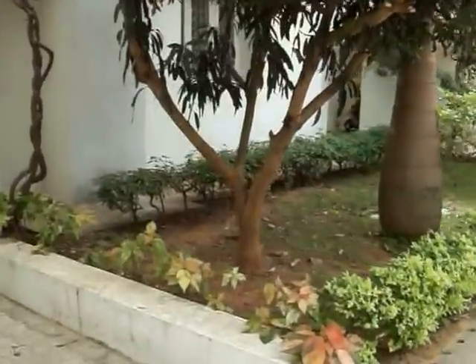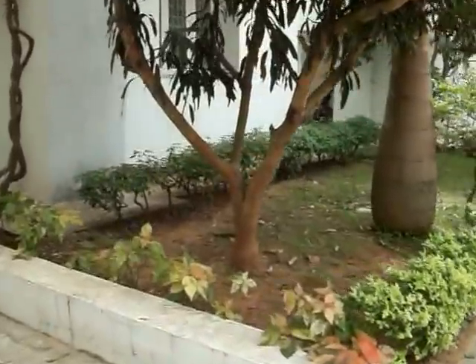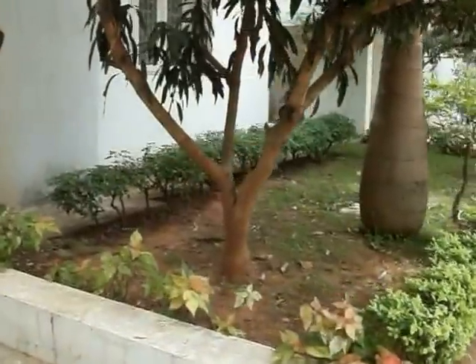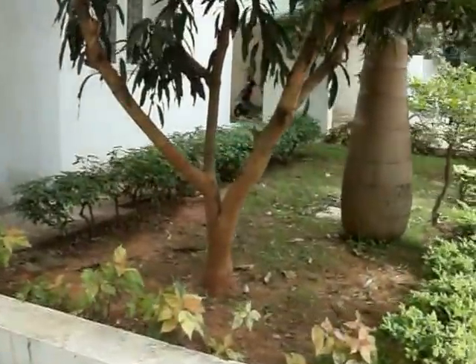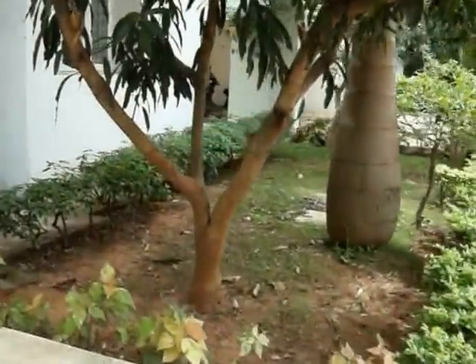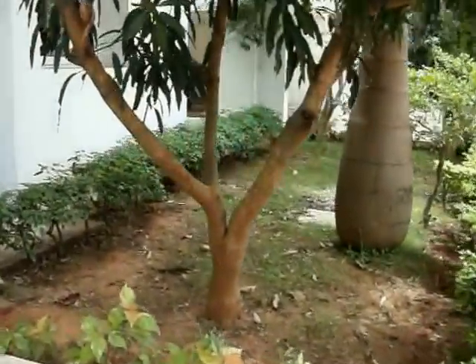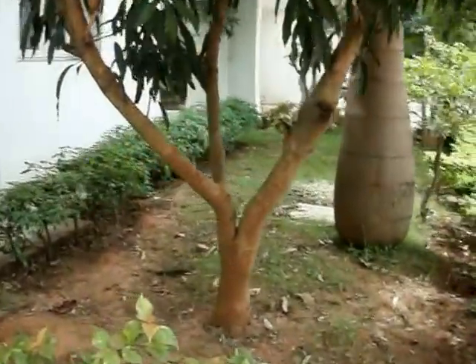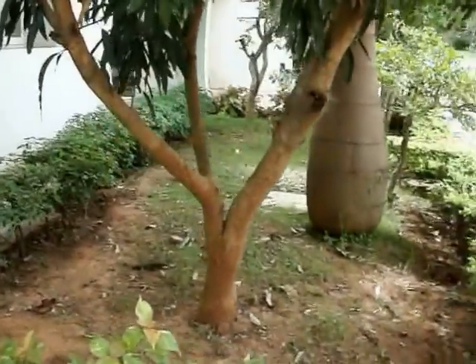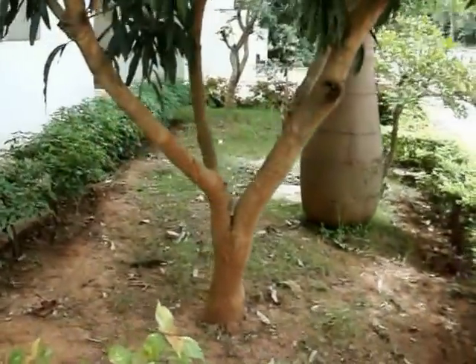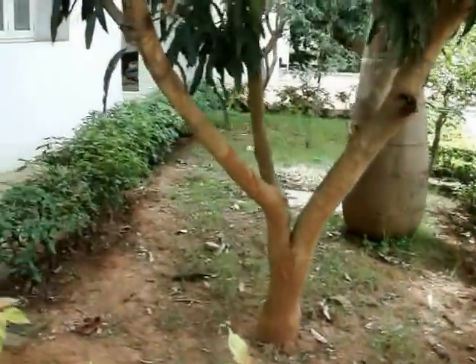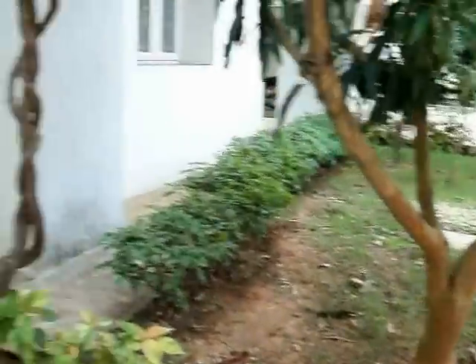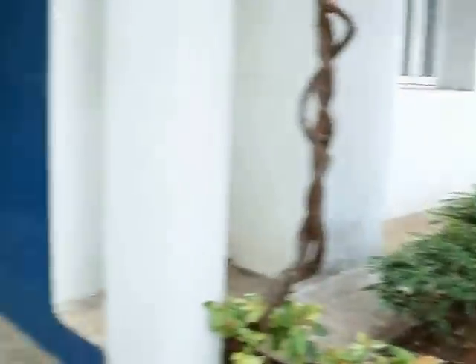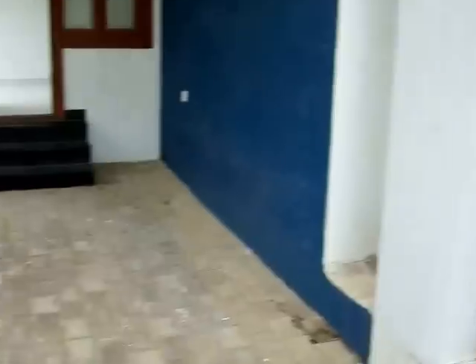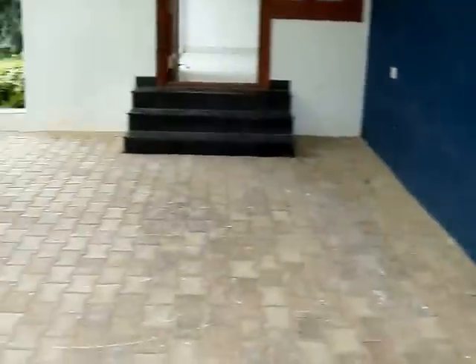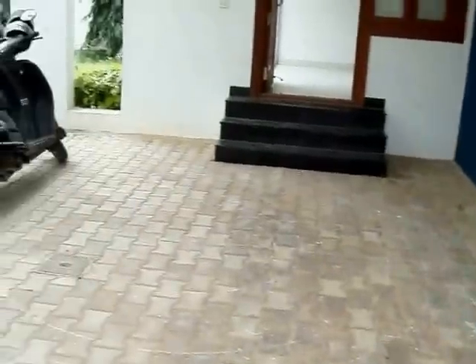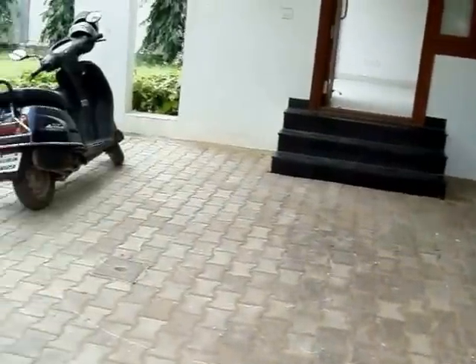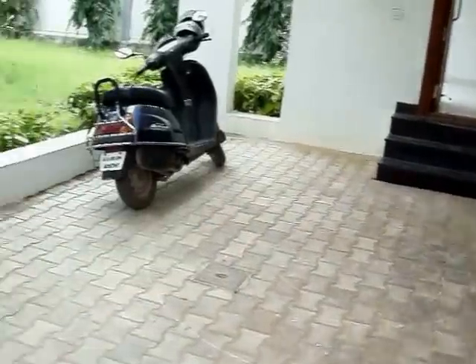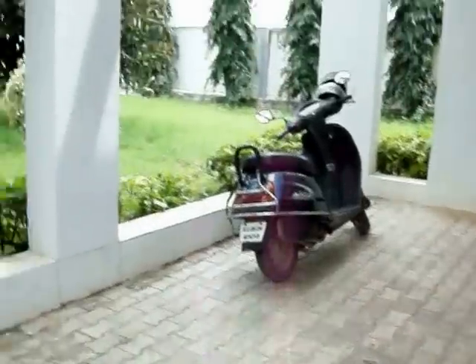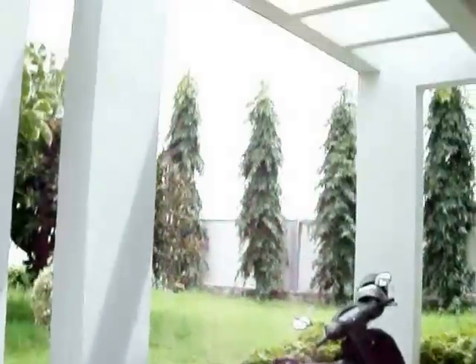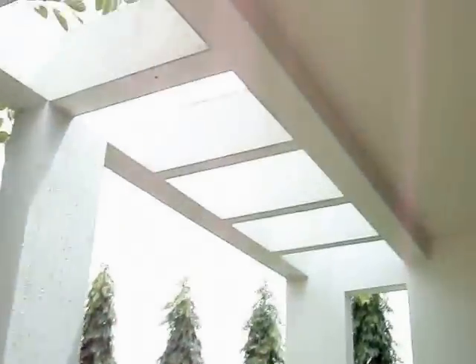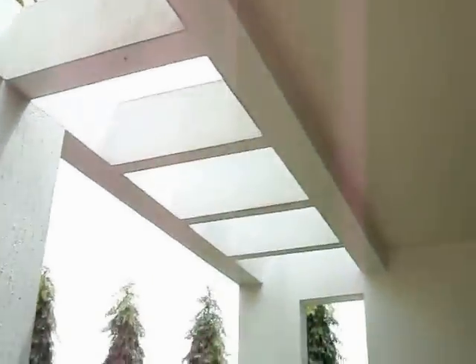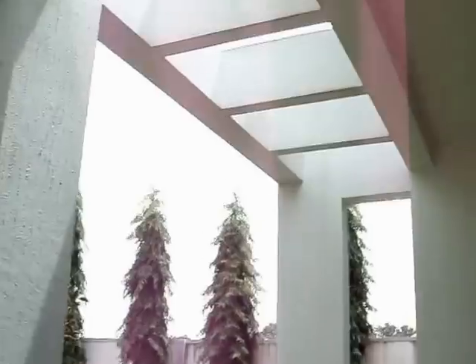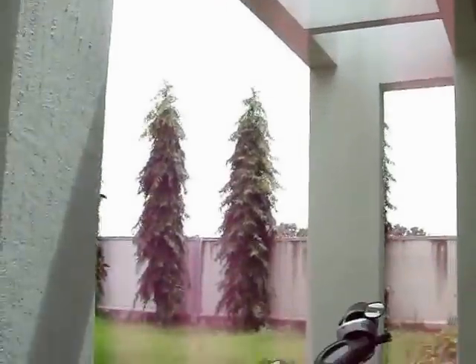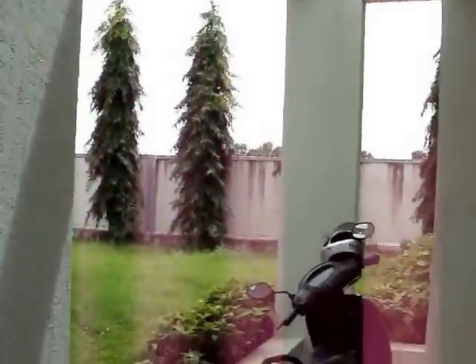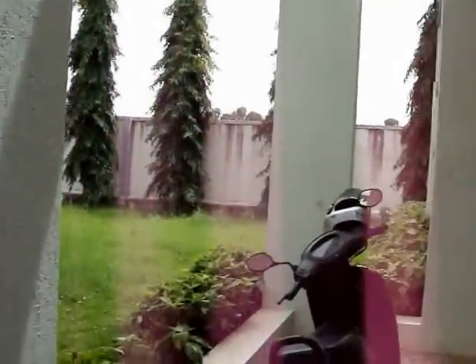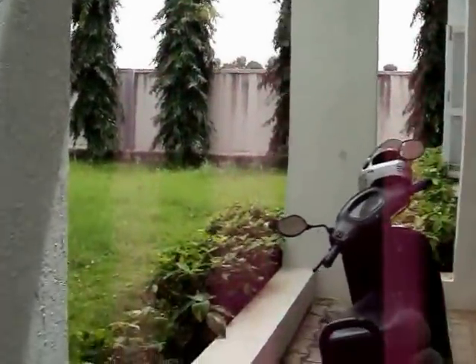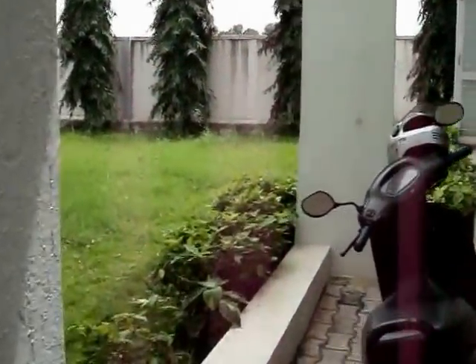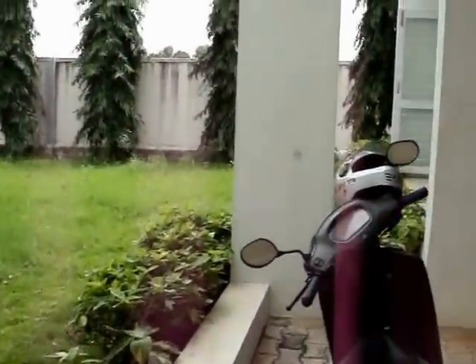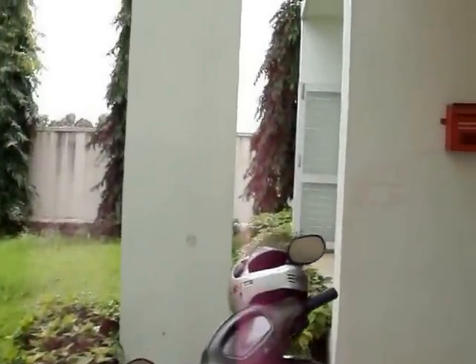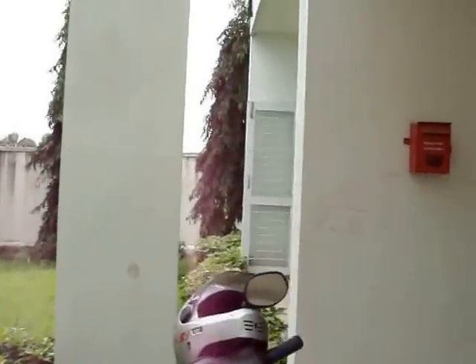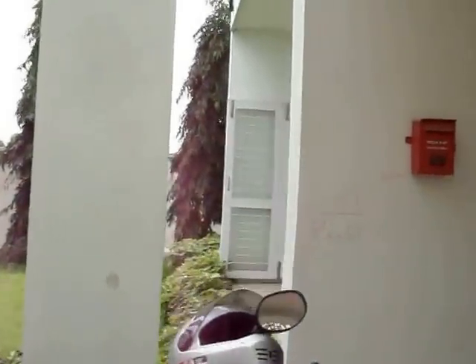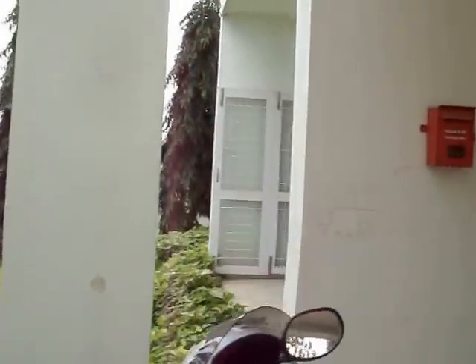This is the lawn in the front — a private garden. Carportico. Very good setback all around the property.